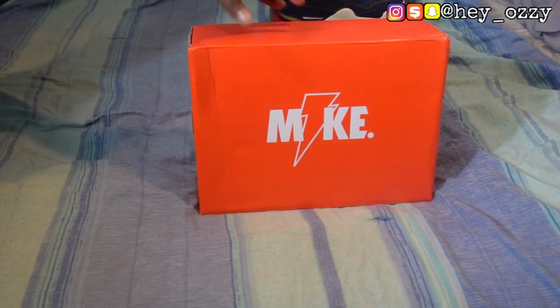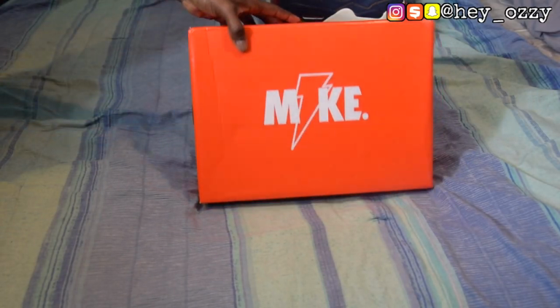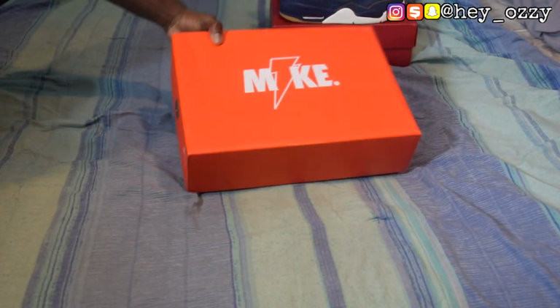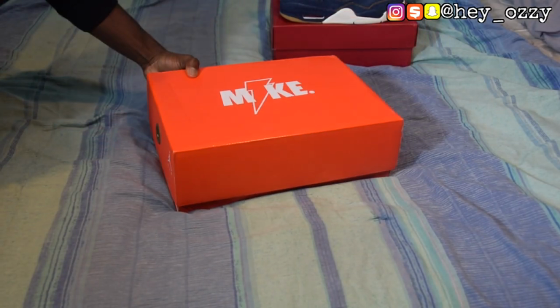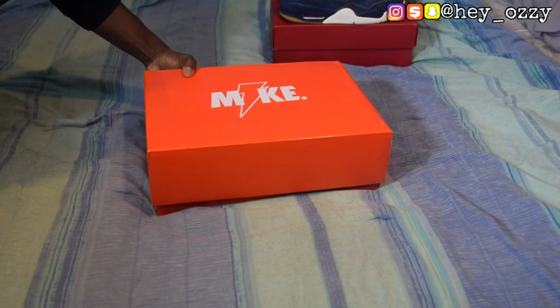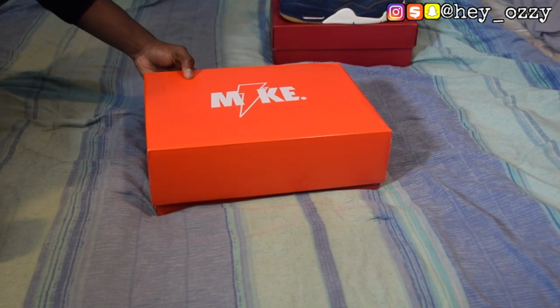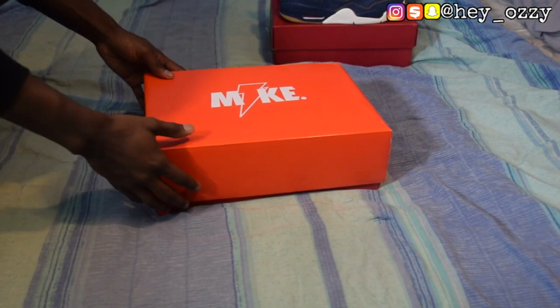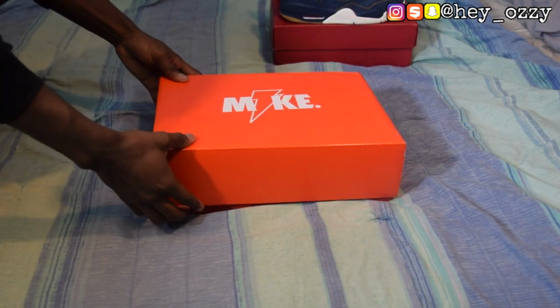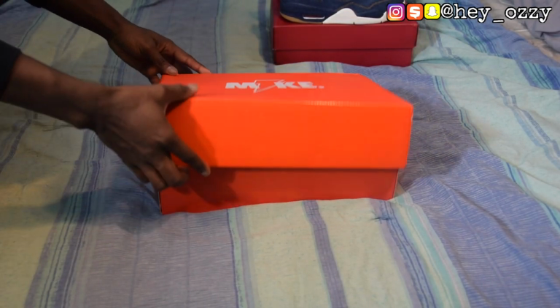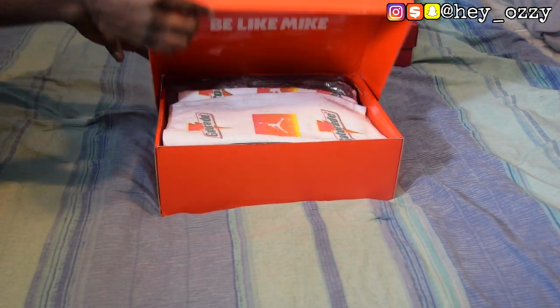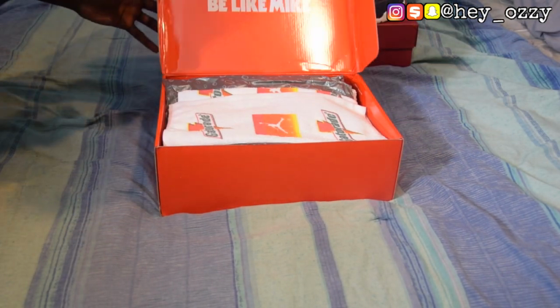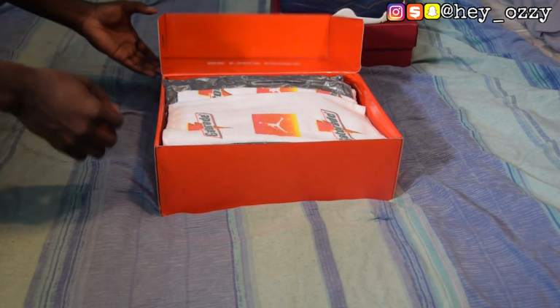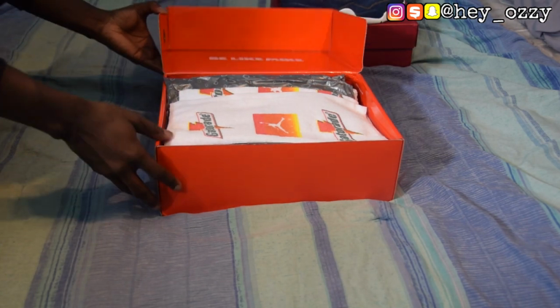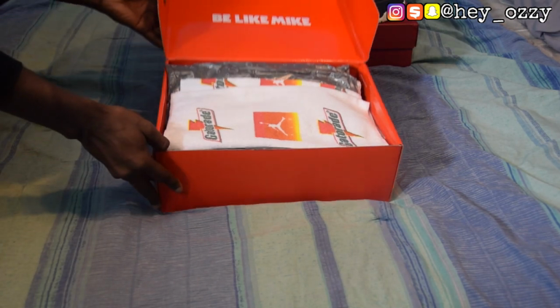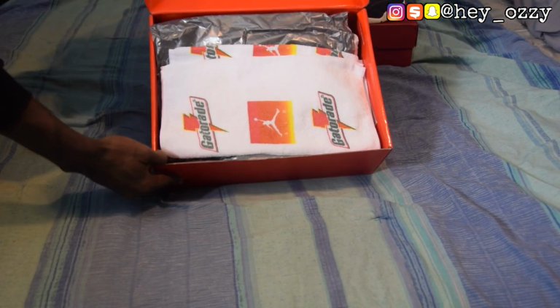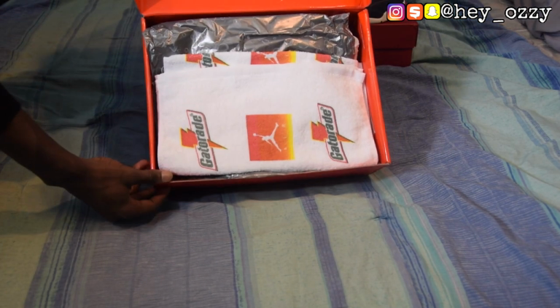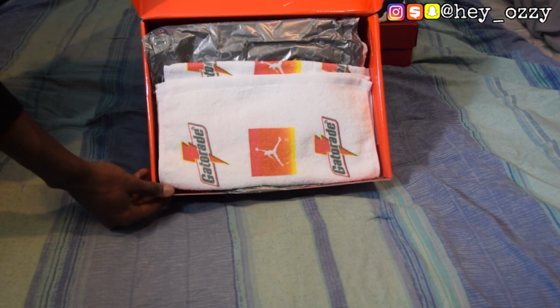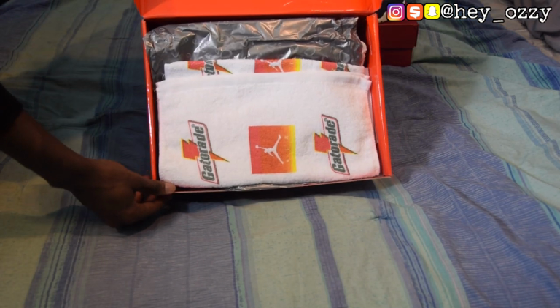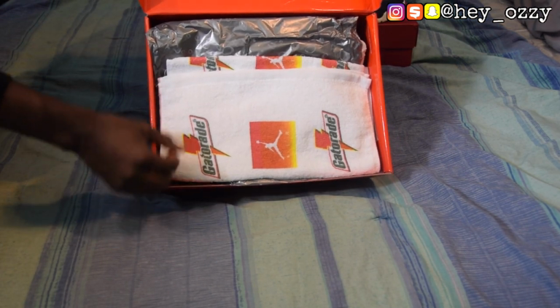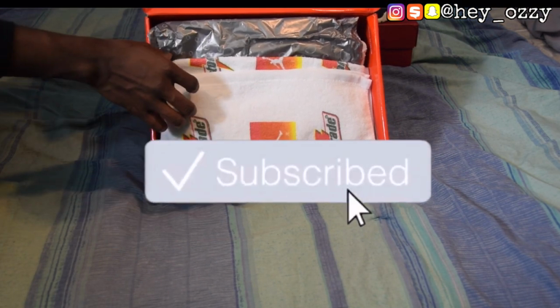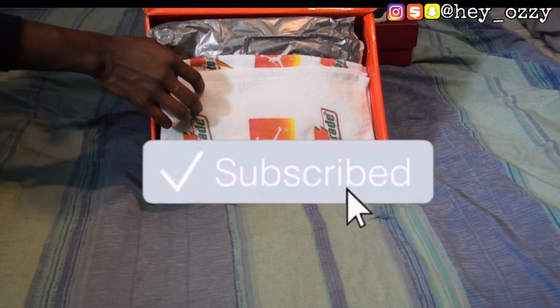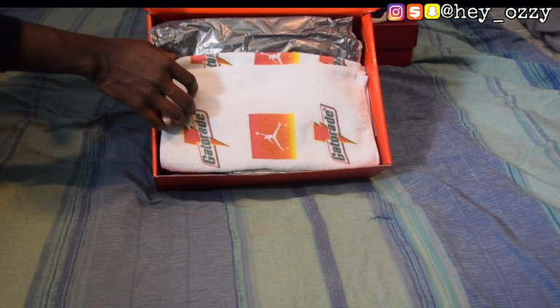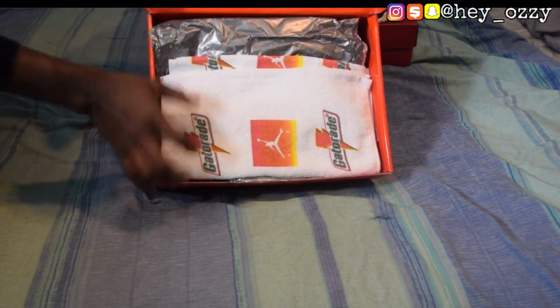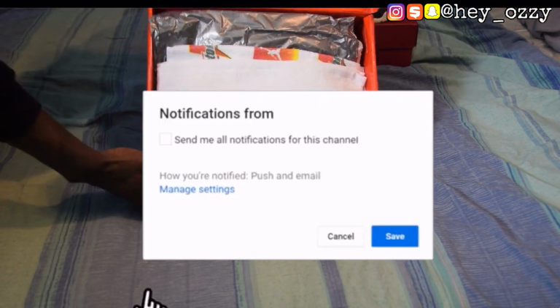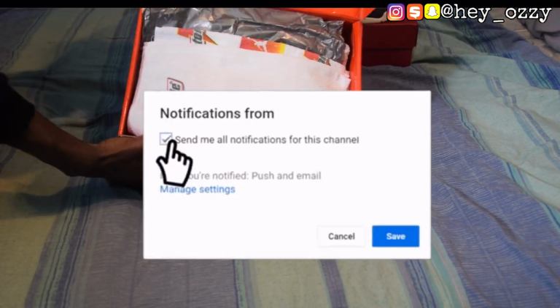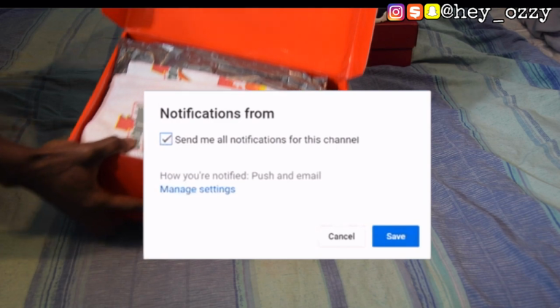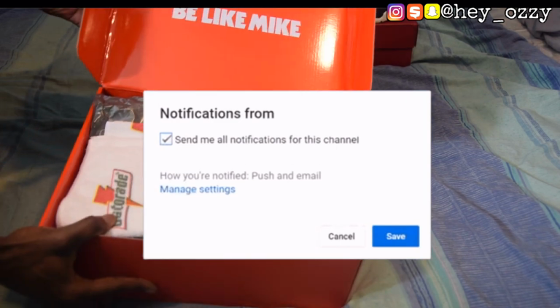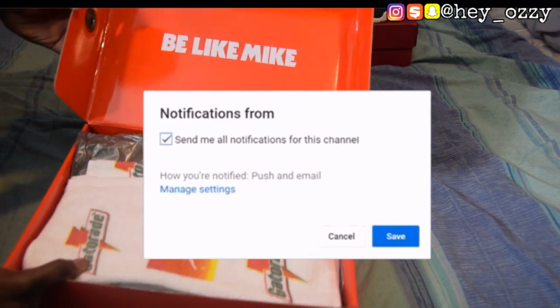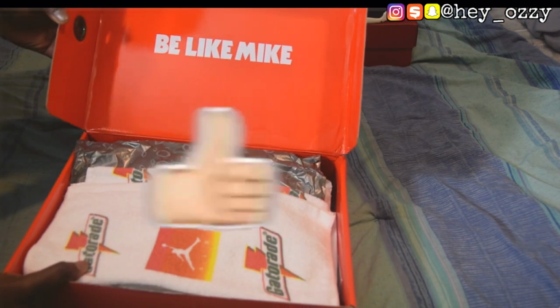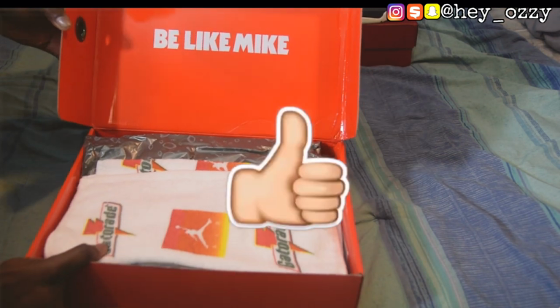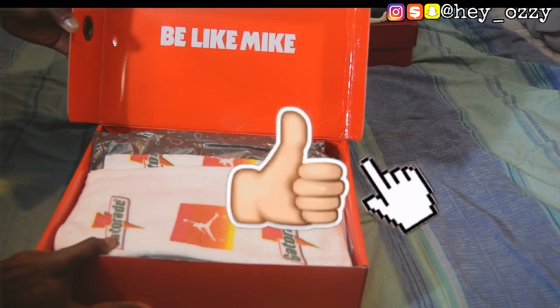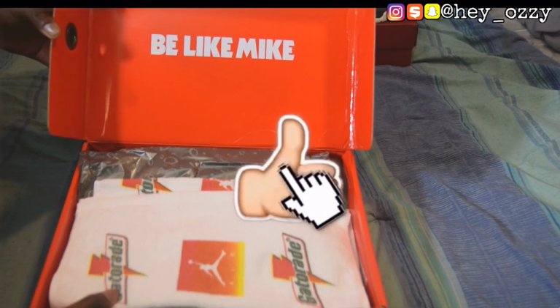Today I'll be doing a review on the Air Jordan 6 Gatorade colorway. But before I start, go ahead and press the like button, subscribe to my channel, and press the bell next to my channel name to be notified when I upload a video.